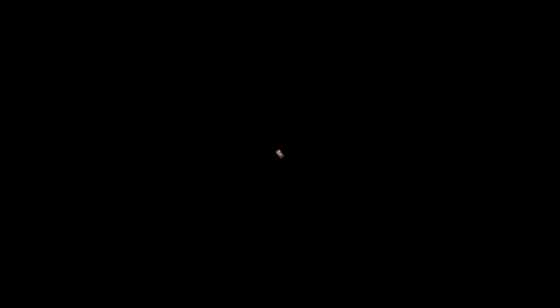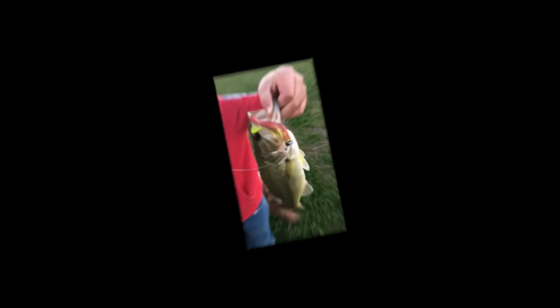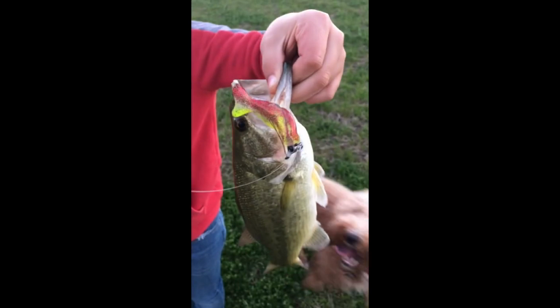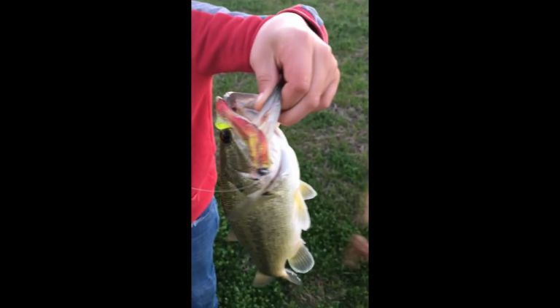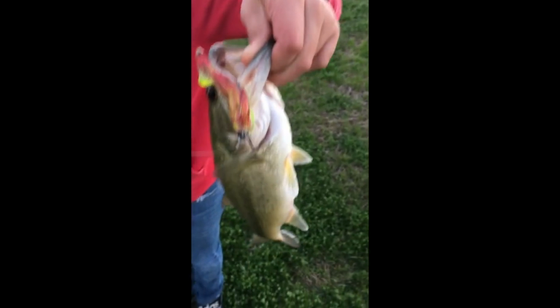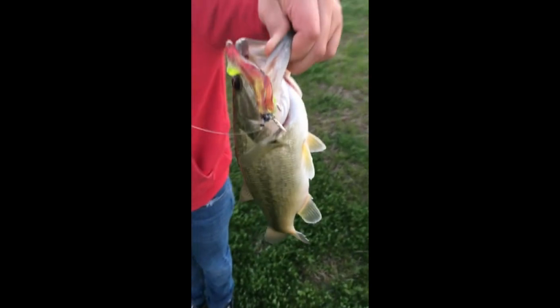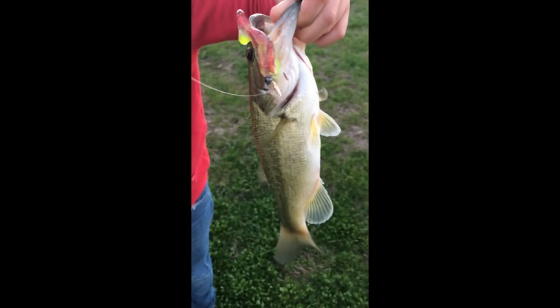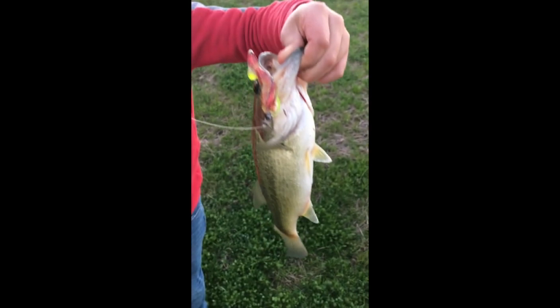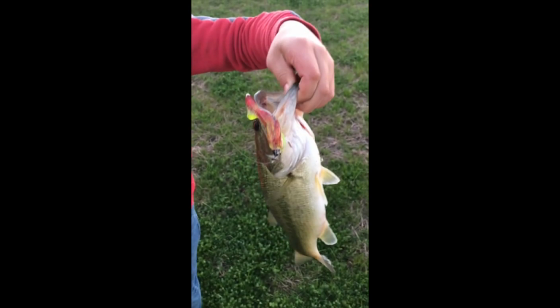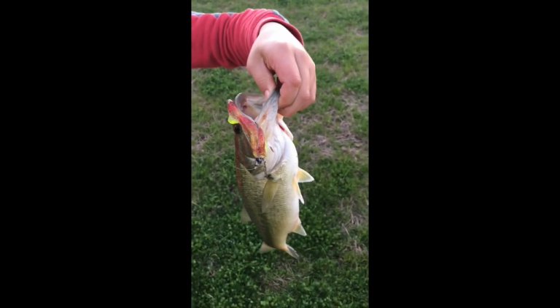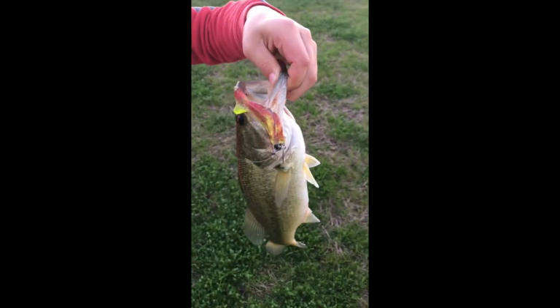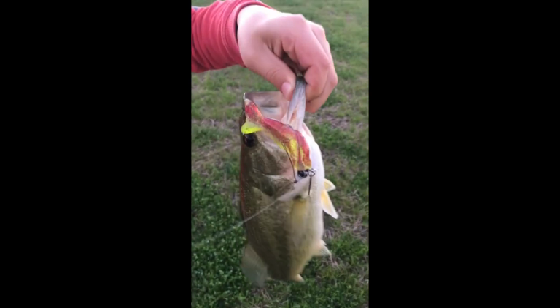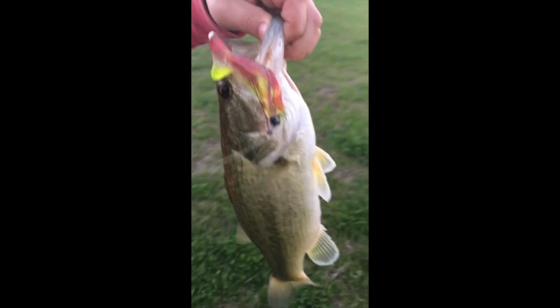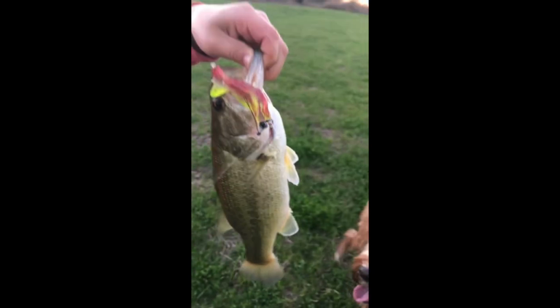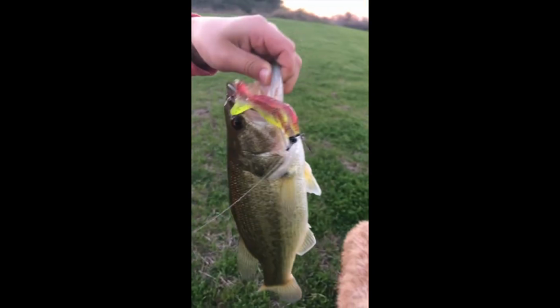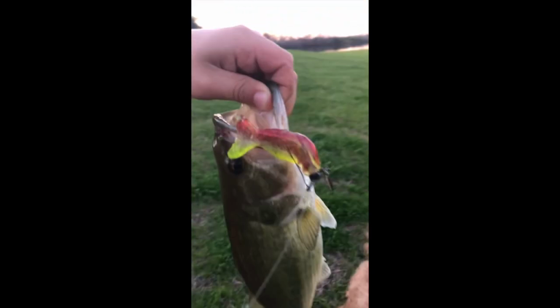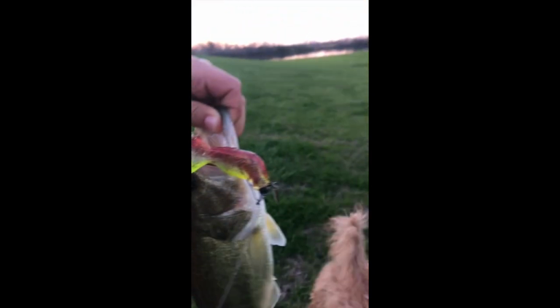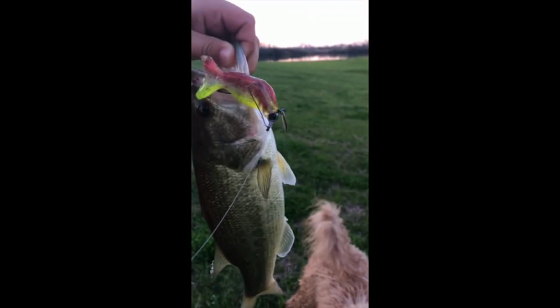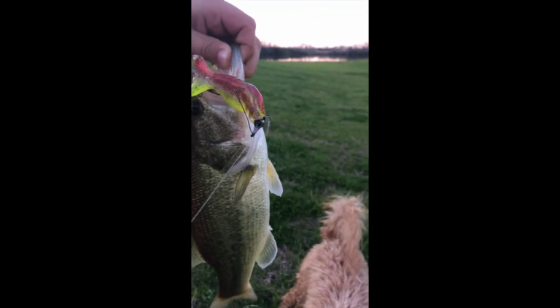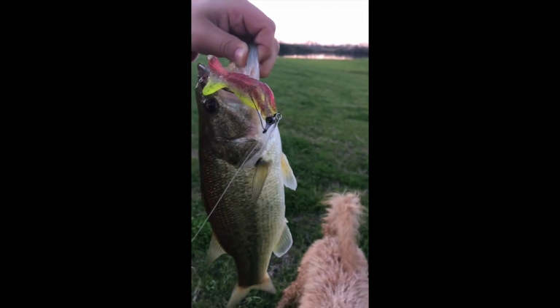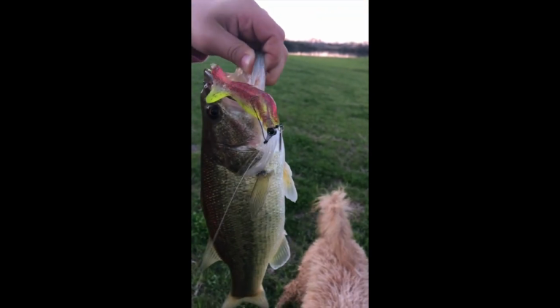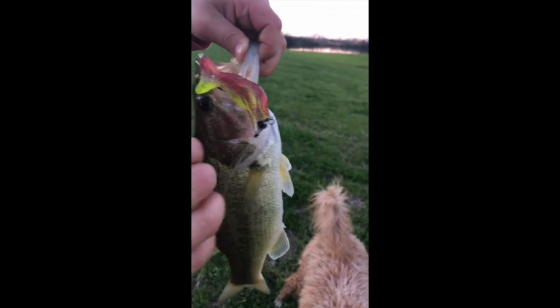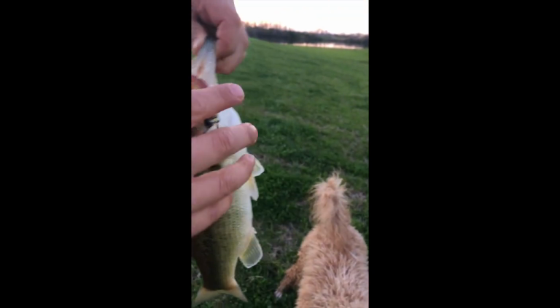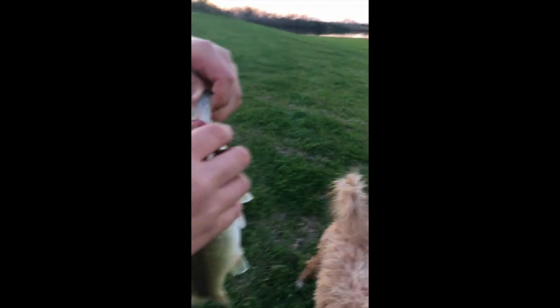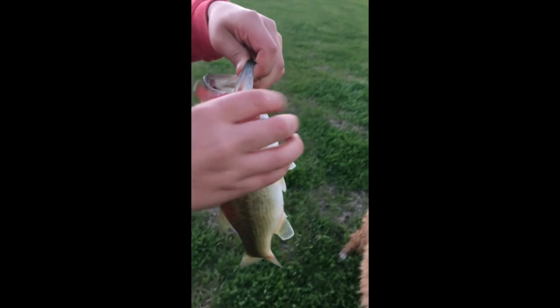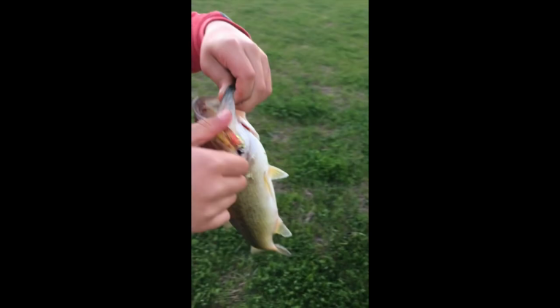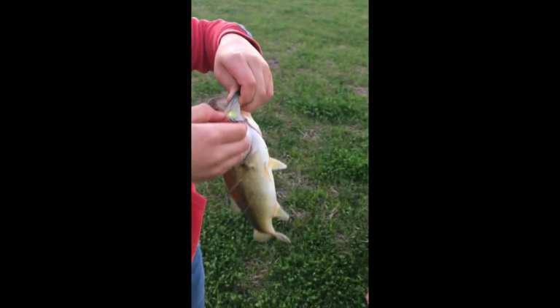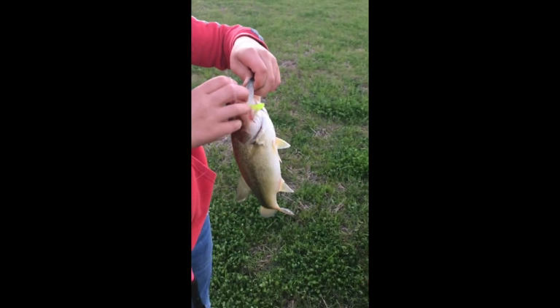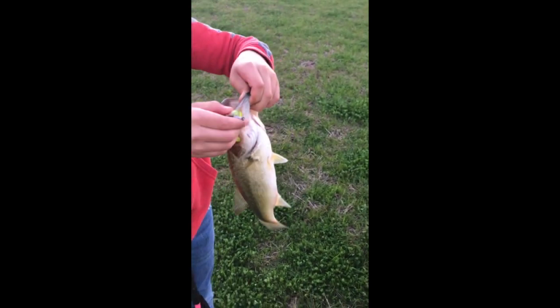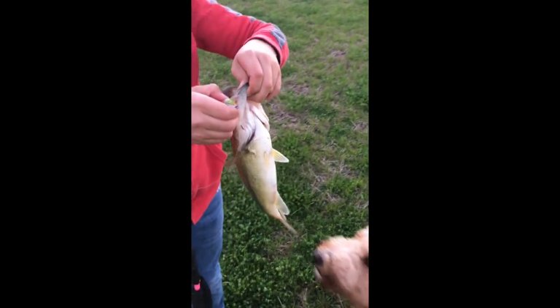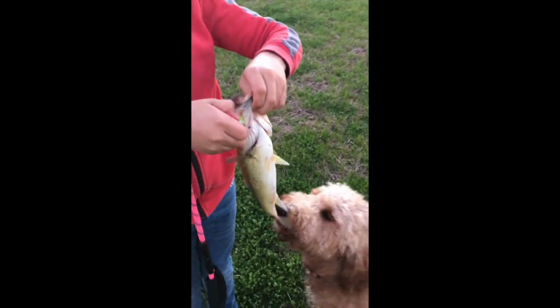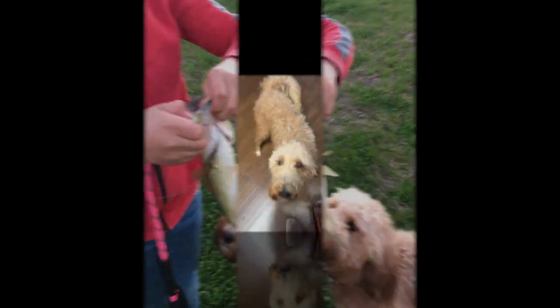What do you got there? A nice little bass on the Super Shad. Nothing a little about that. Good job. Who painted that Super Shad? I did. What color is that supposed to be? It's supposed to be a War Bonnet Shad. A War Bonnet Super Shad. Let's take the hook out of here.